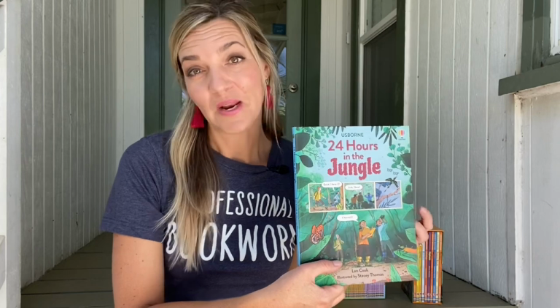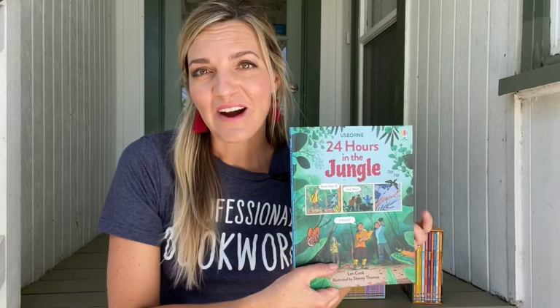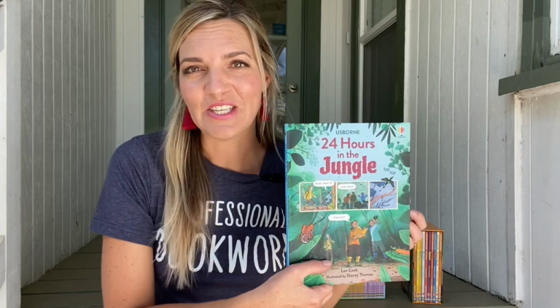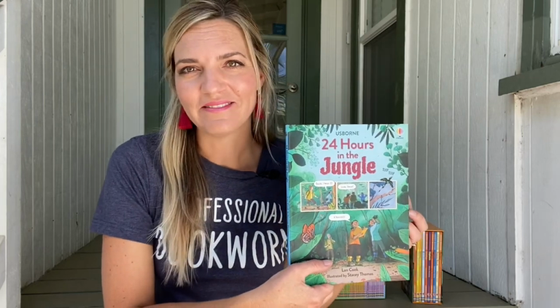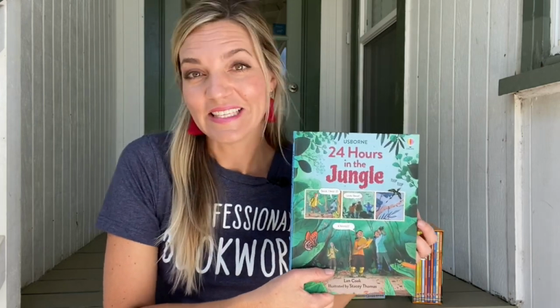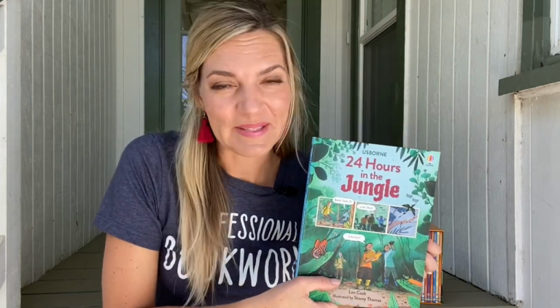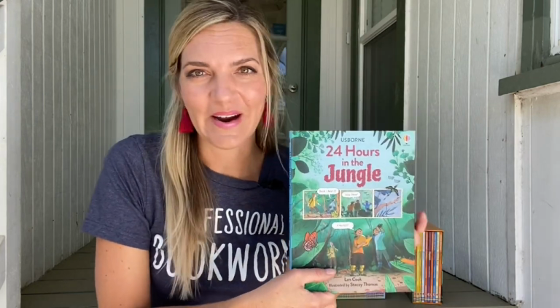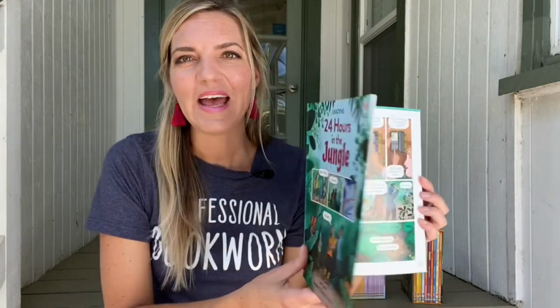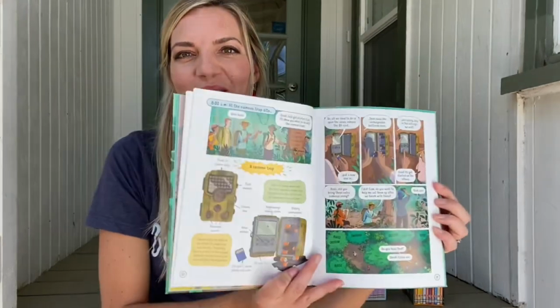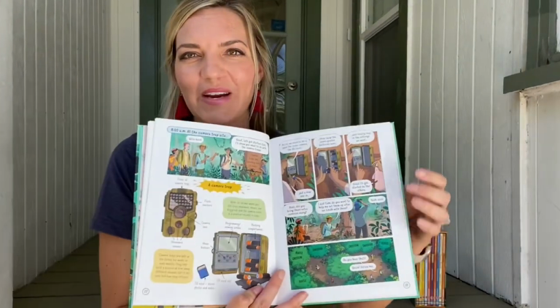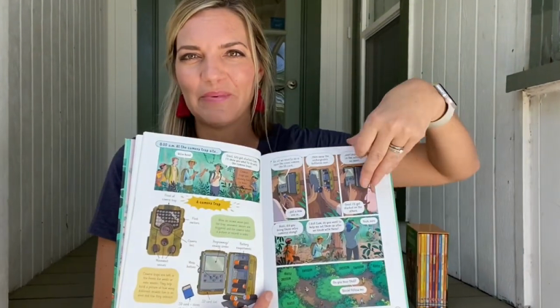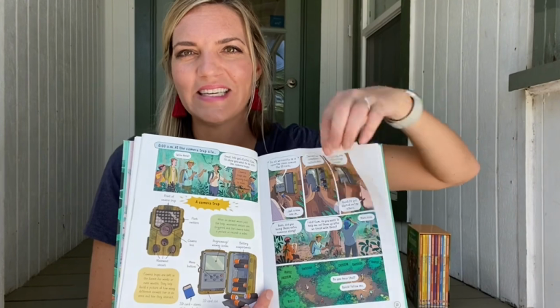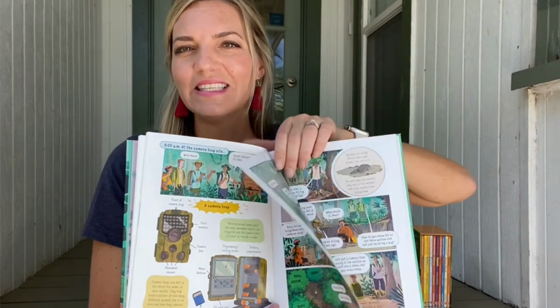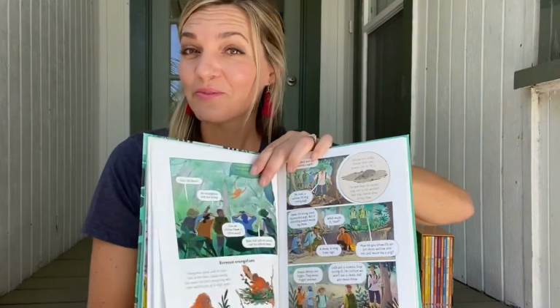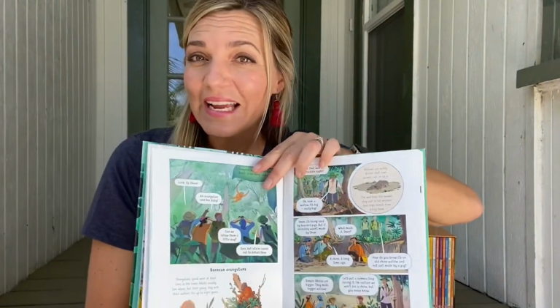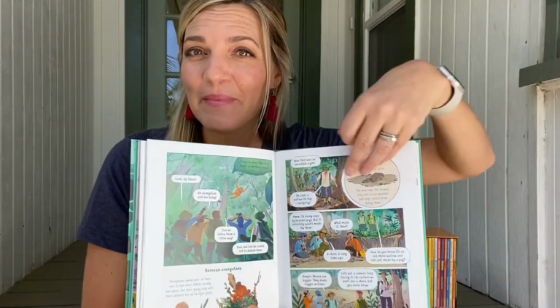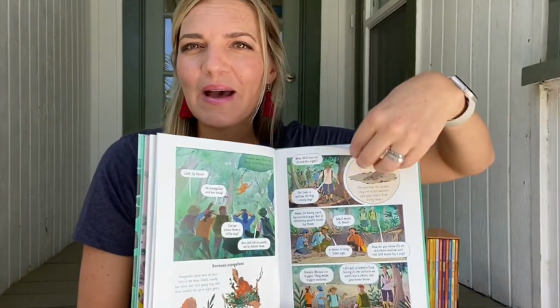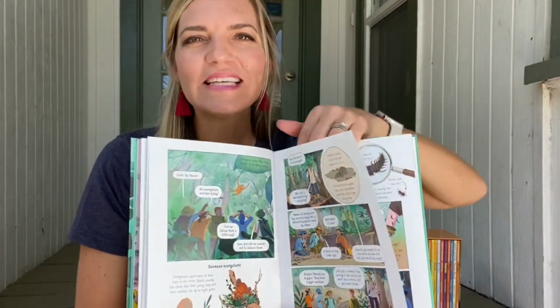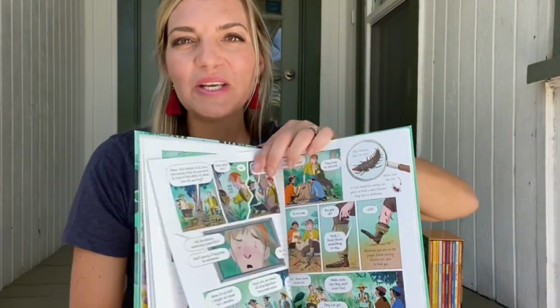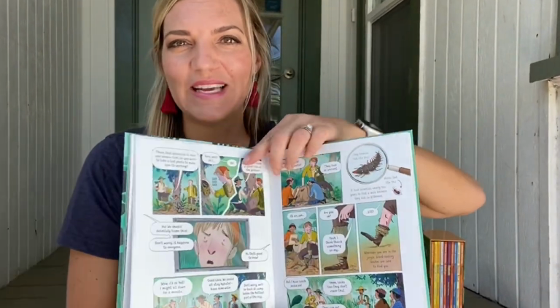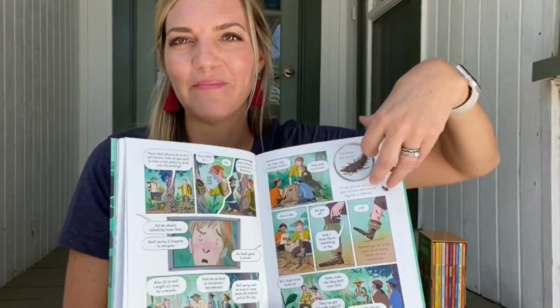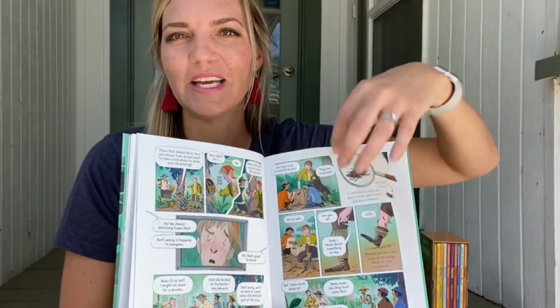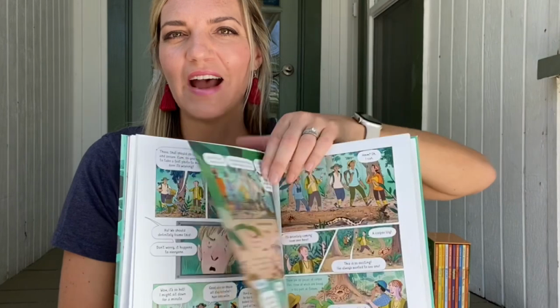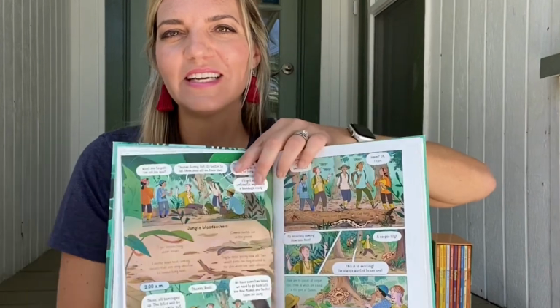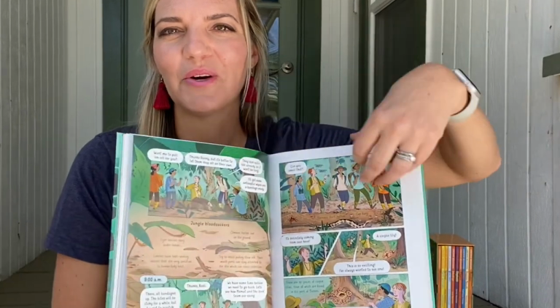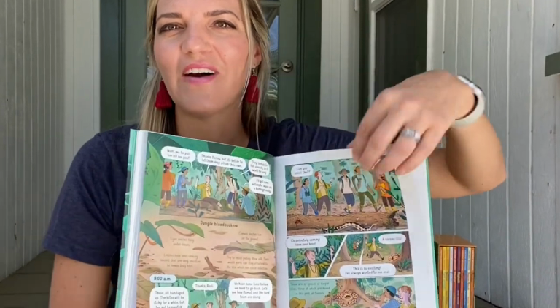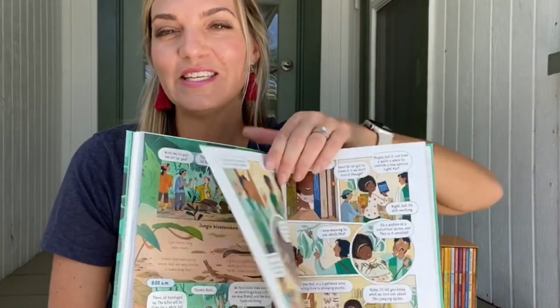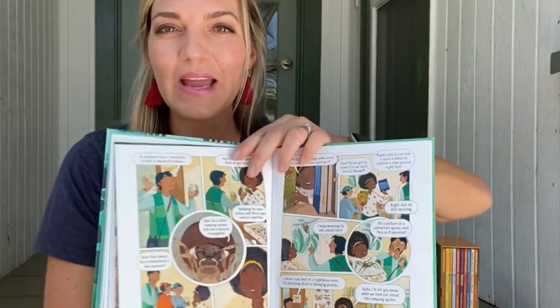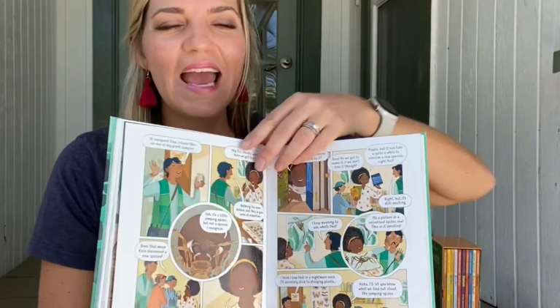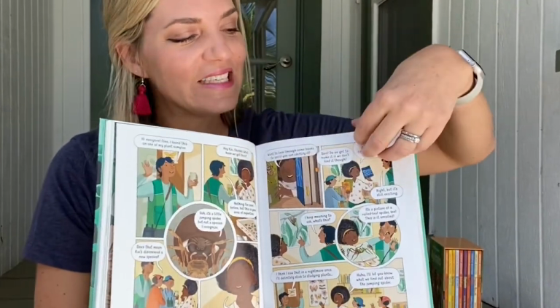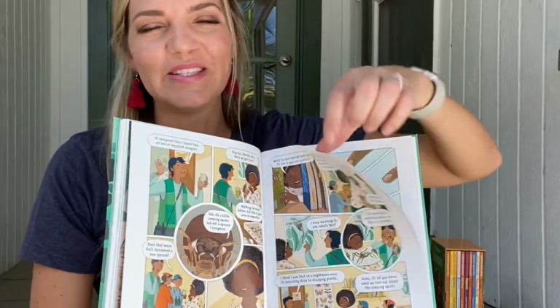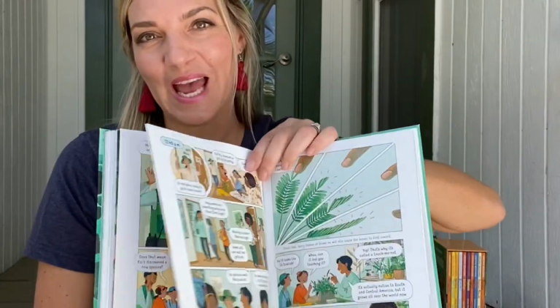24 Hours in the Jungle, in Space, and in Antarctica have been very popular with my son, since it's written like a comic book, but it's actually growing his brain by teaching him survival skills, flora and fauna in different biomes, and conservation habits.